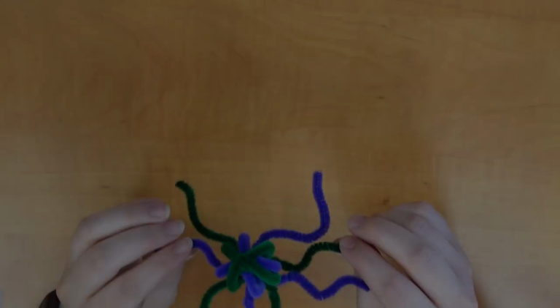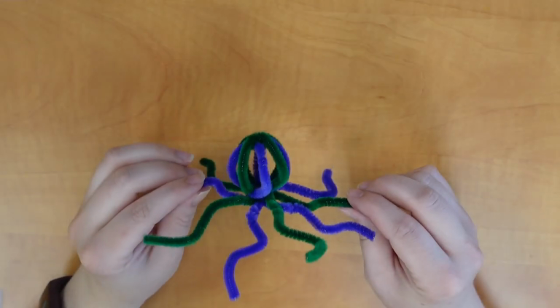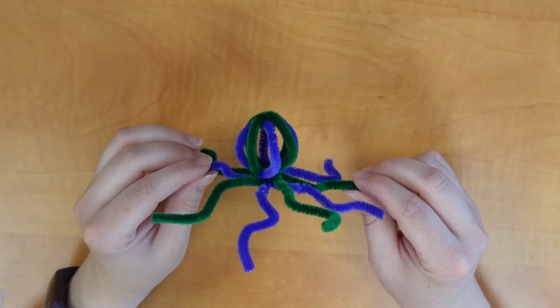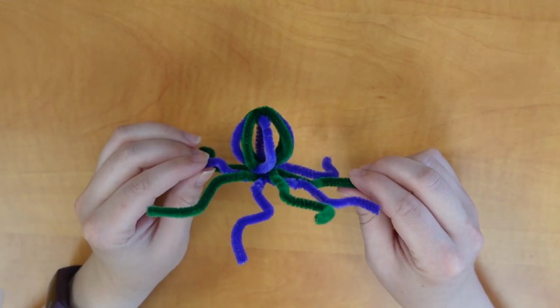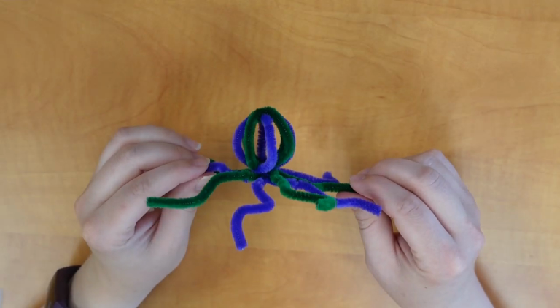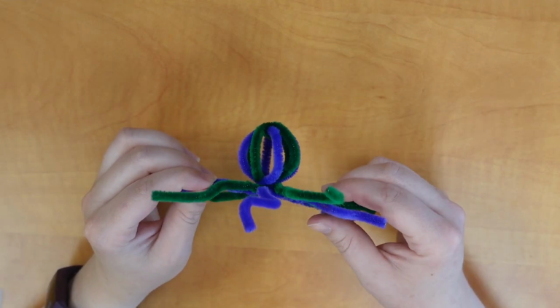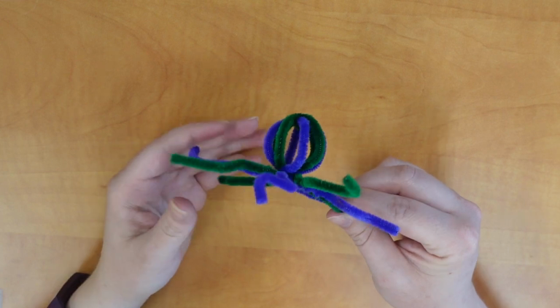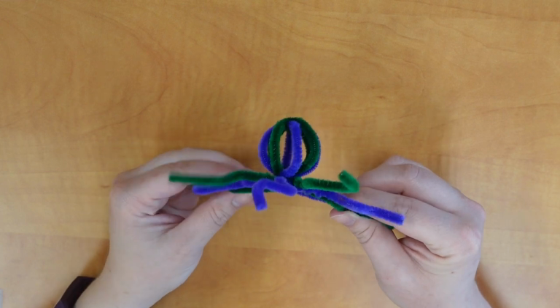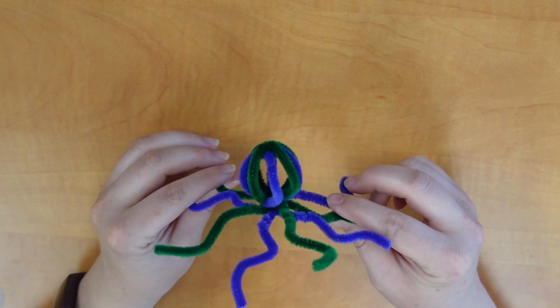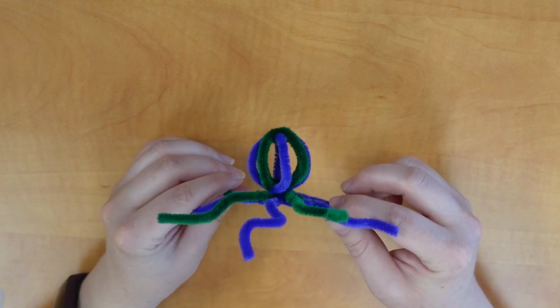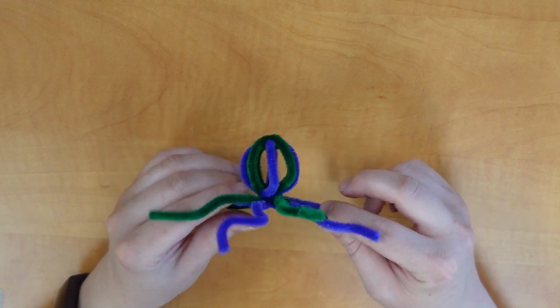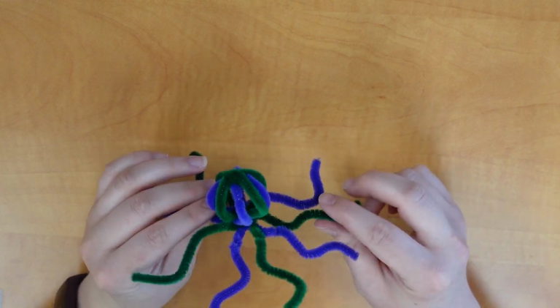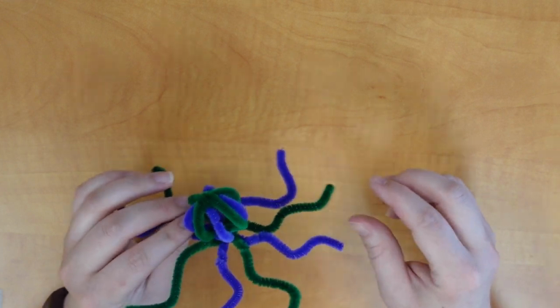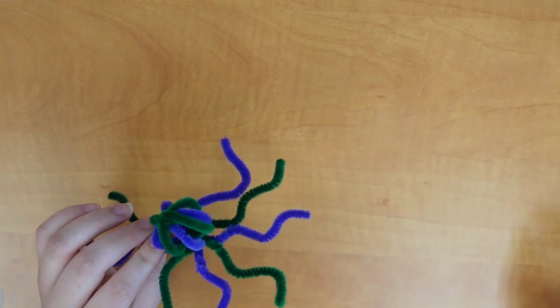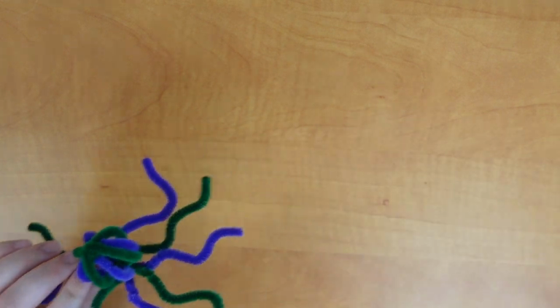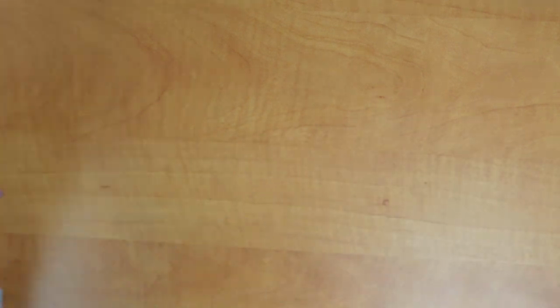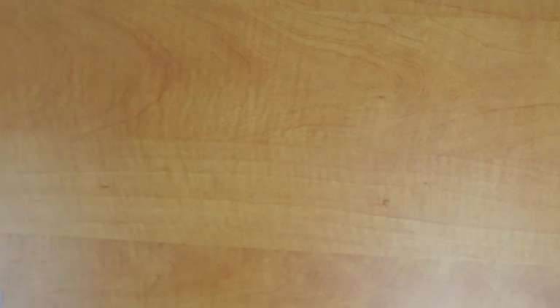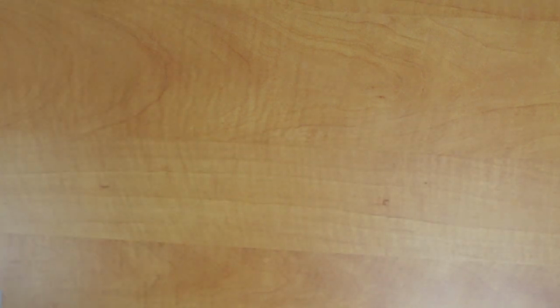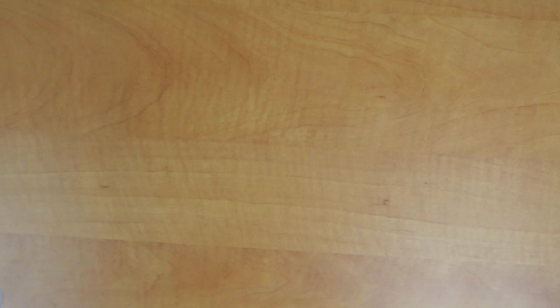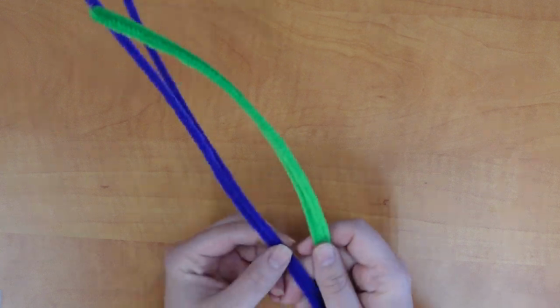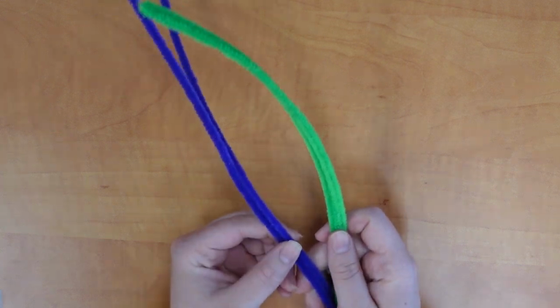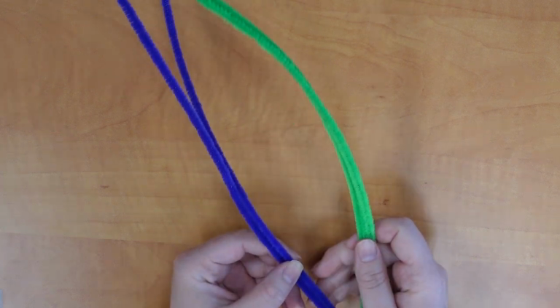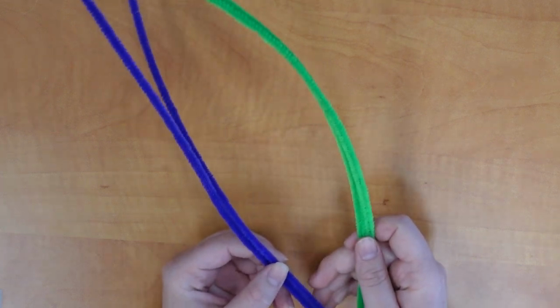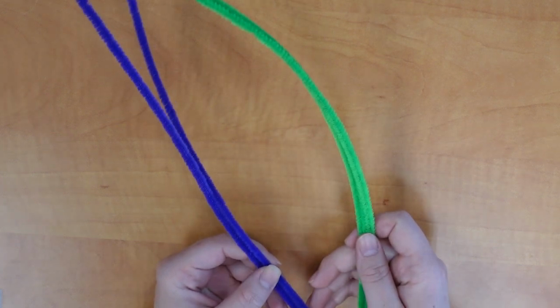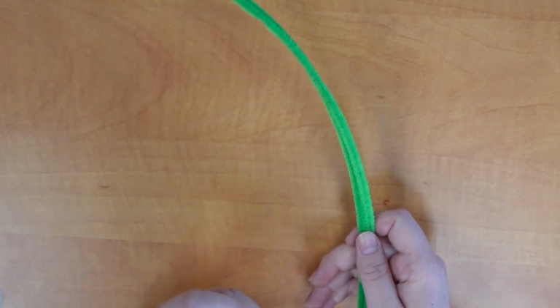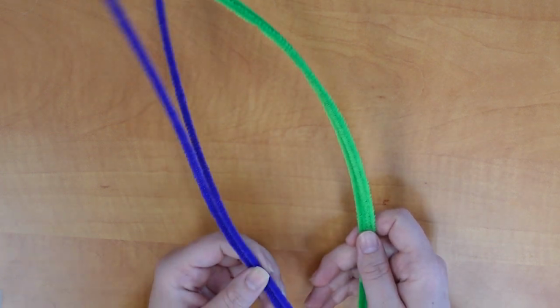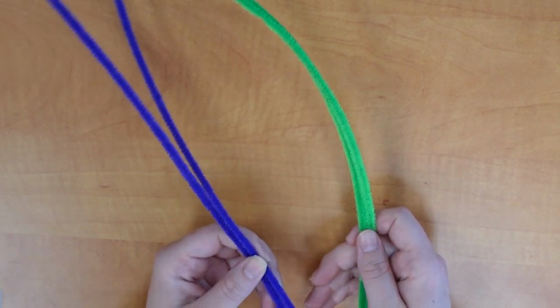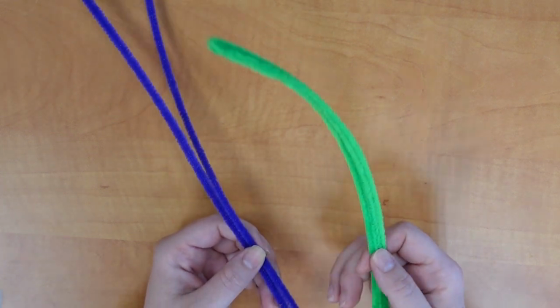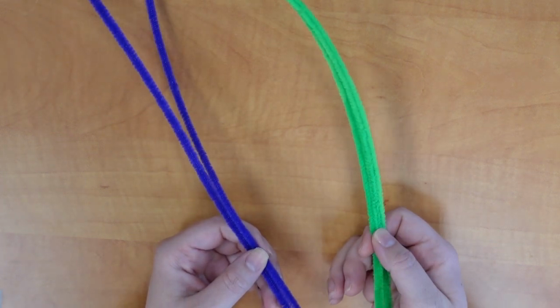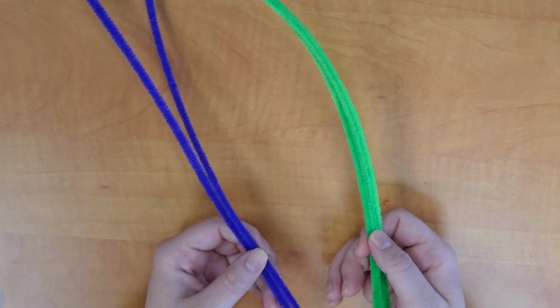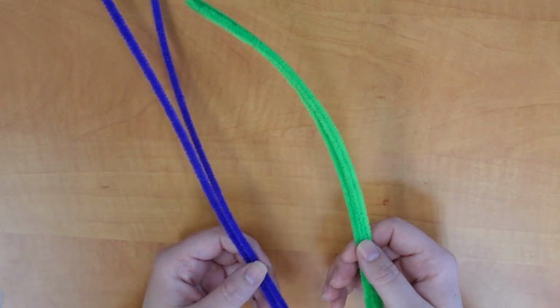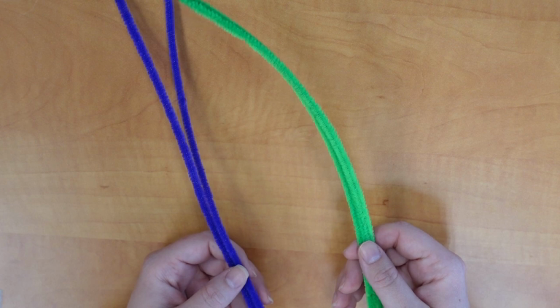The first ocean animal we're going to be making today is this lovely little octopus. To make the octopus, you're going to need four pipe cleaners. I've chosen to do two different colors, so I've got two purple pipe cleaners and two green pipe cleaners.